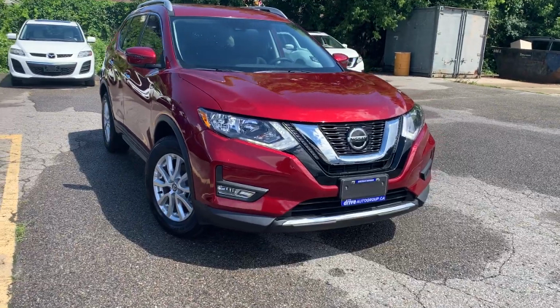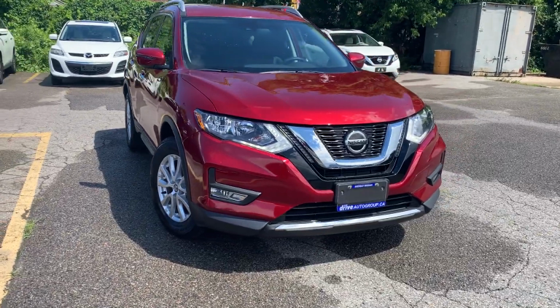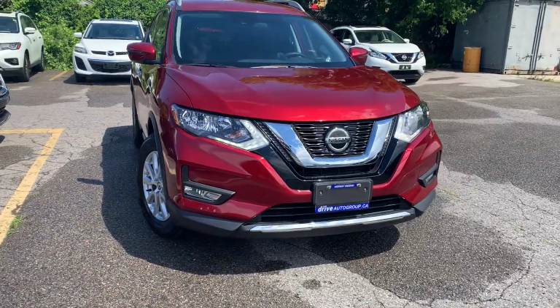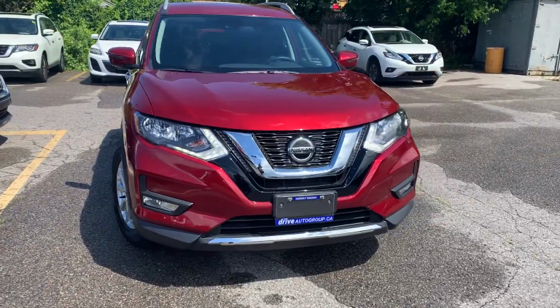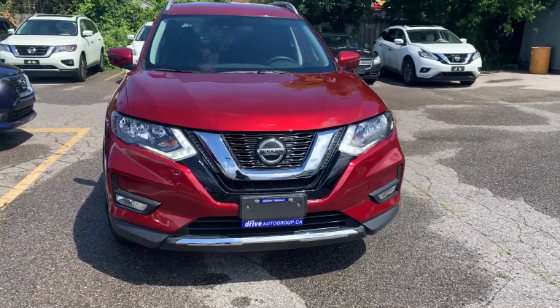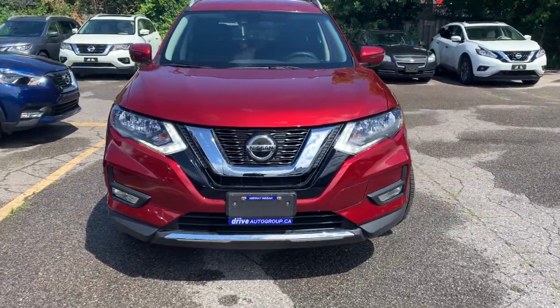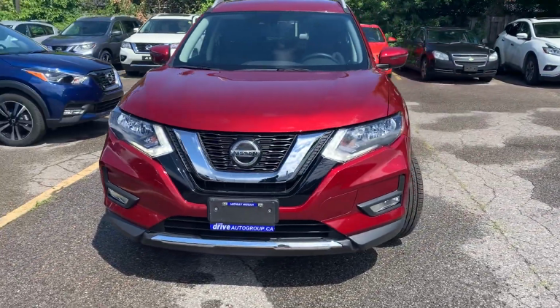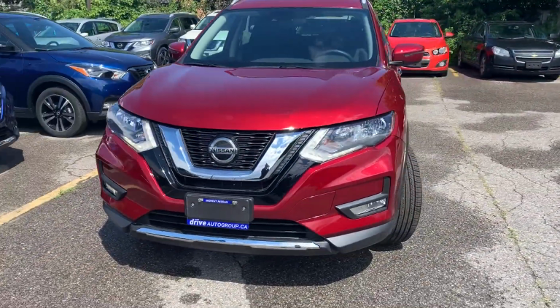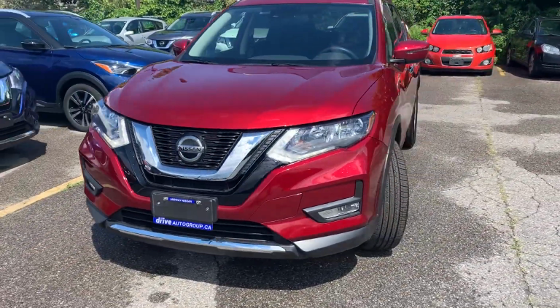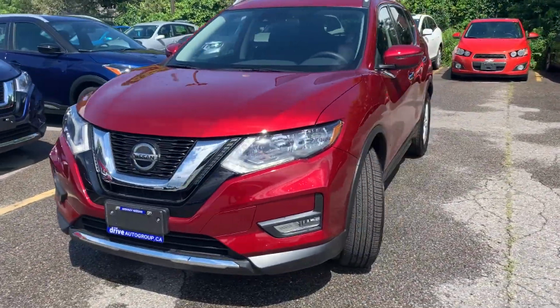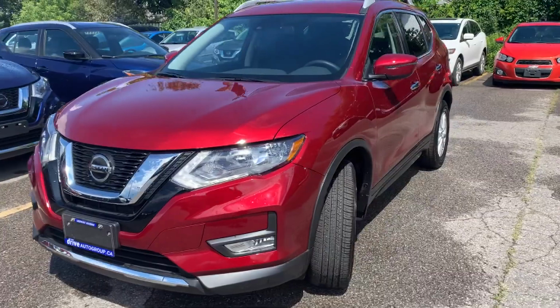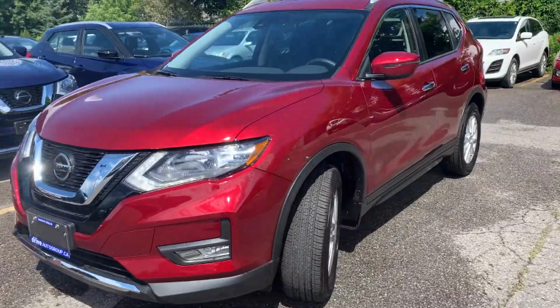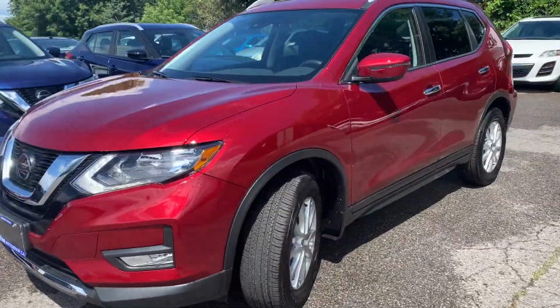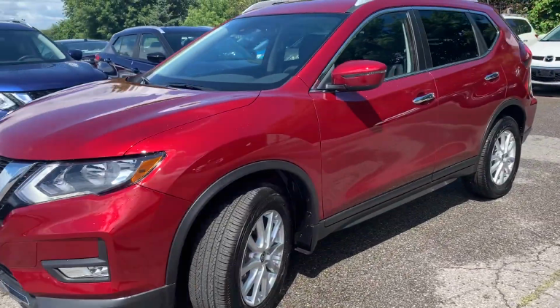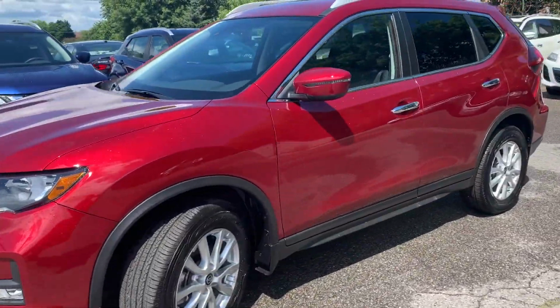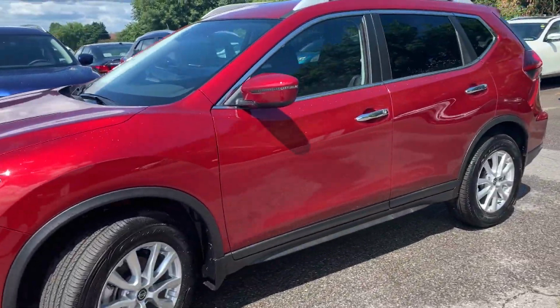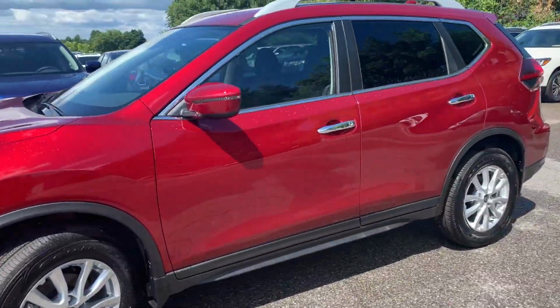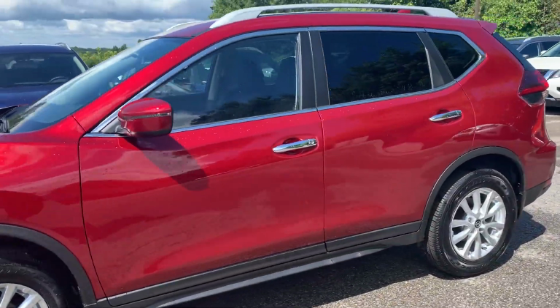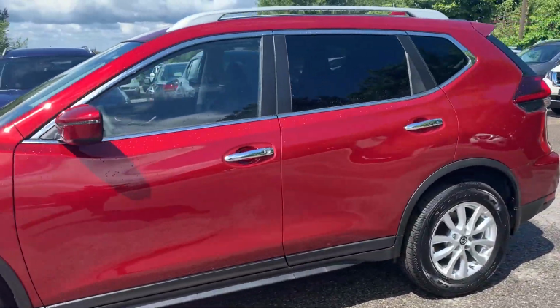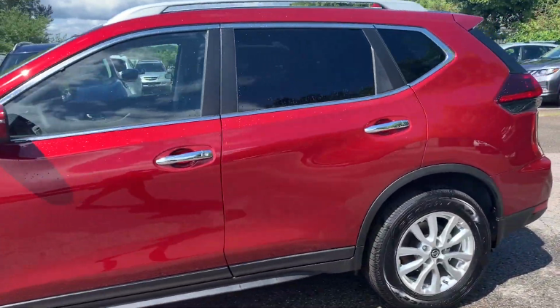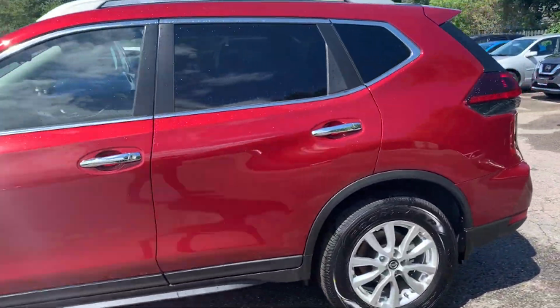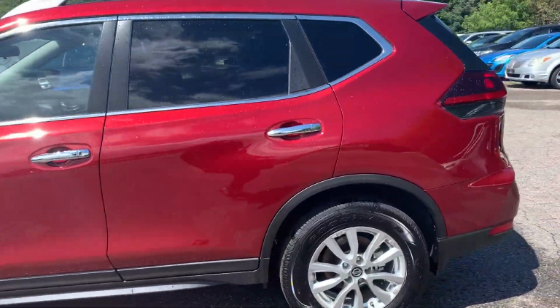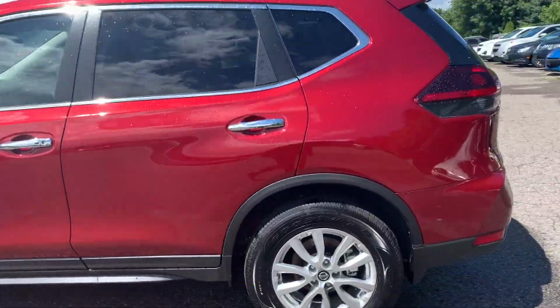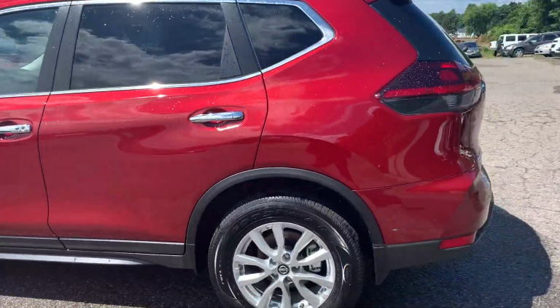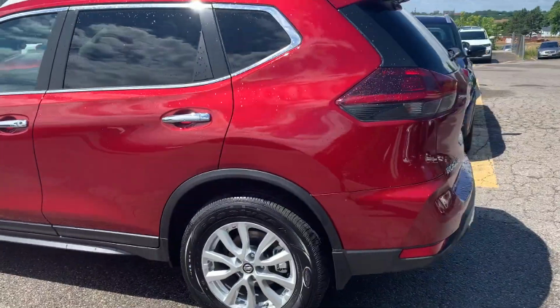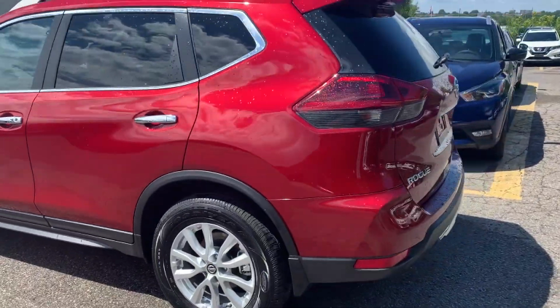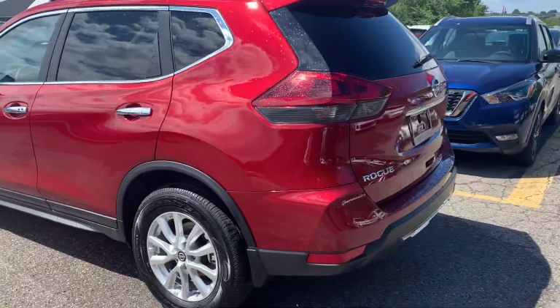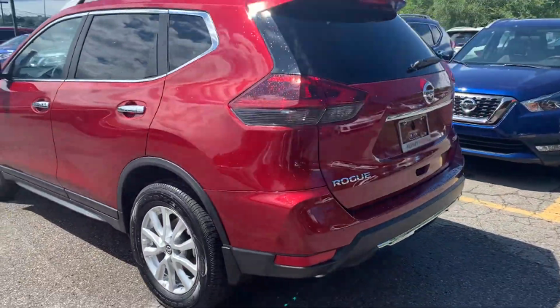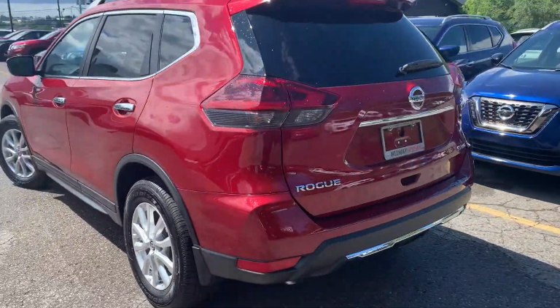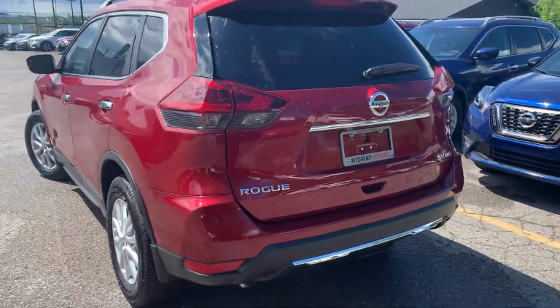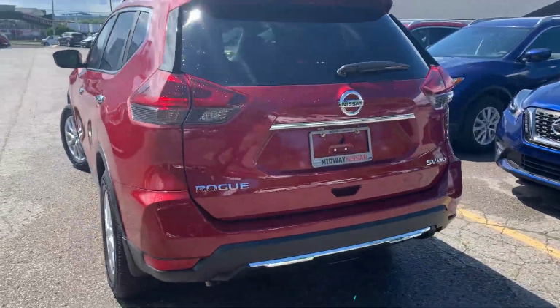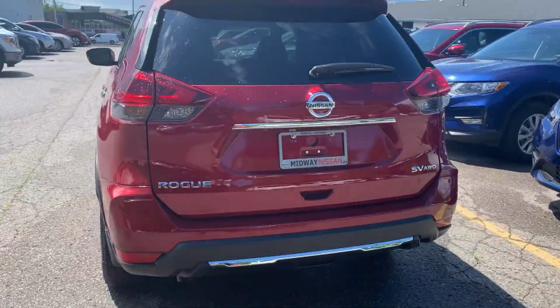Here at Midway Nissan we have a pre-owned DriveShield certified 2020 Nissan Rogue SV with all-wheel drive. Here's a quick look at the outside of the vehicle.